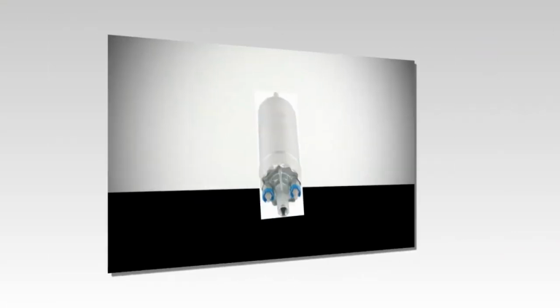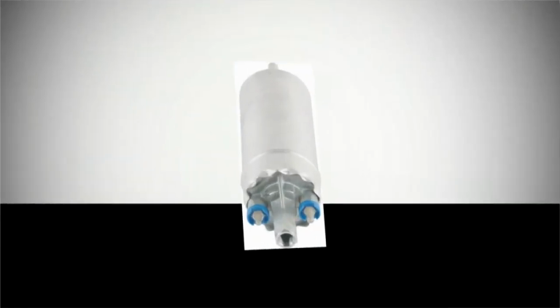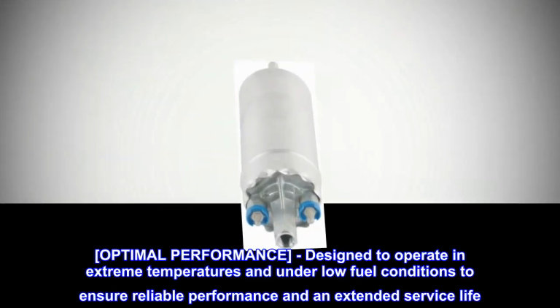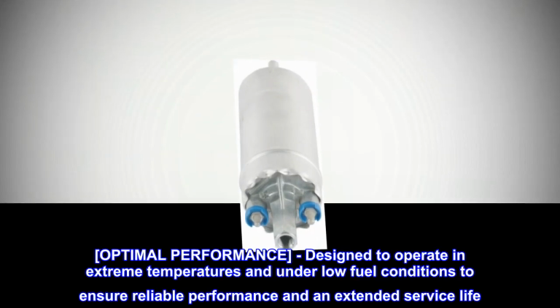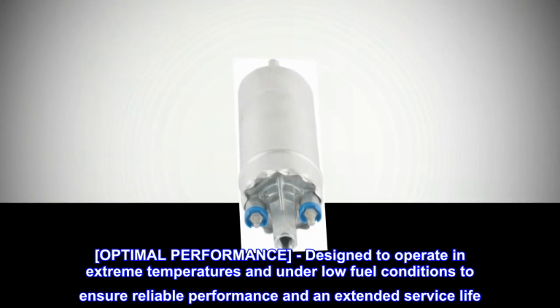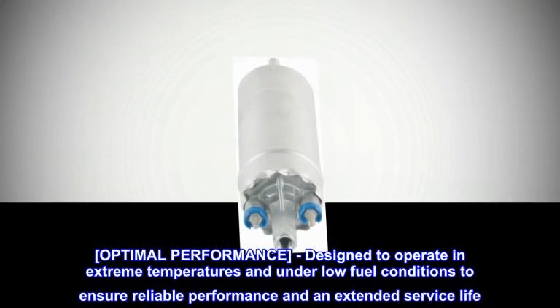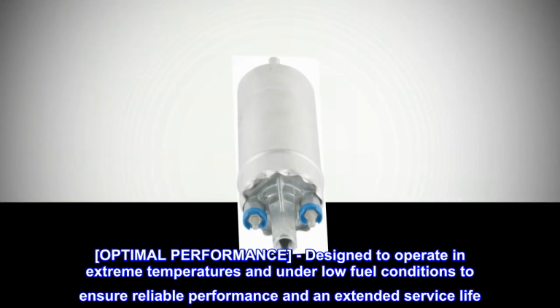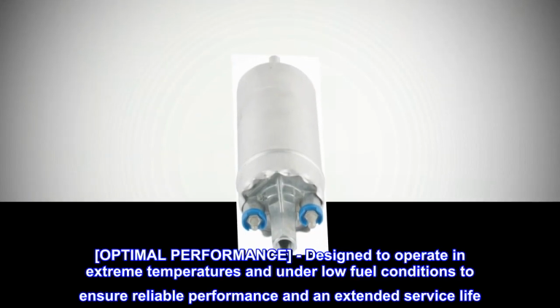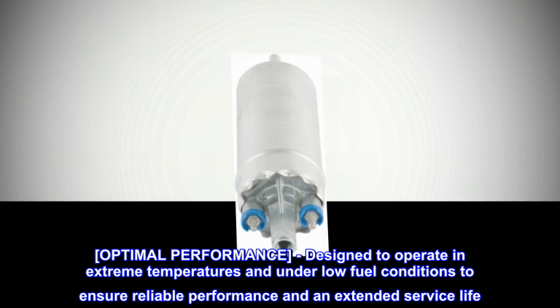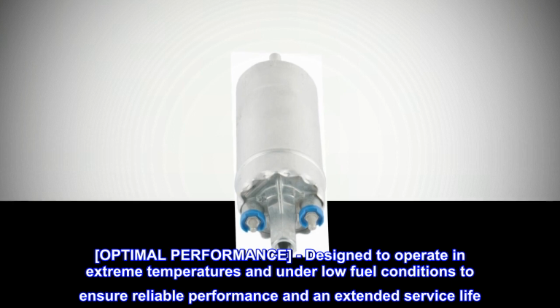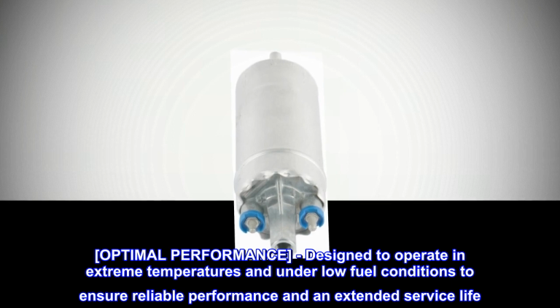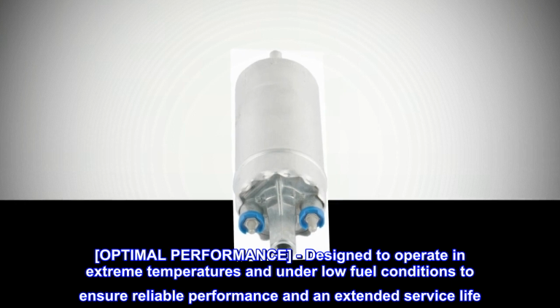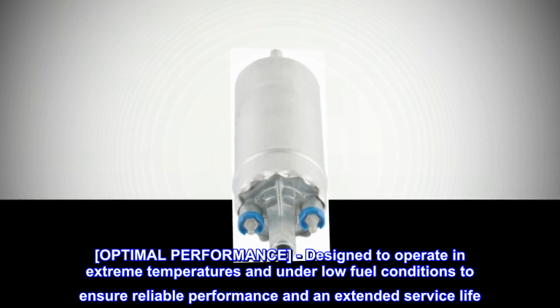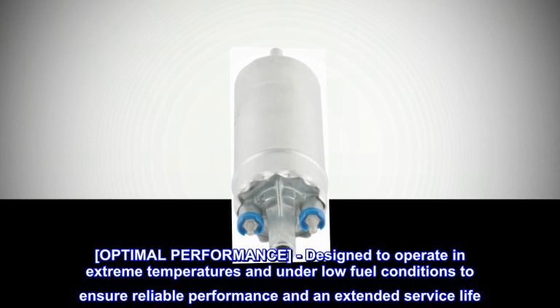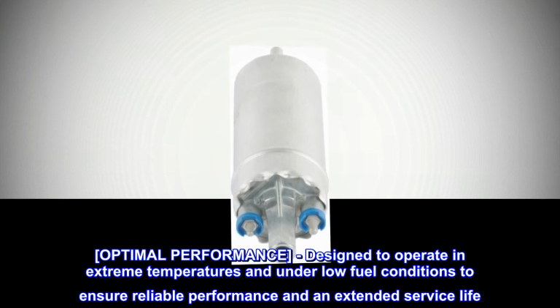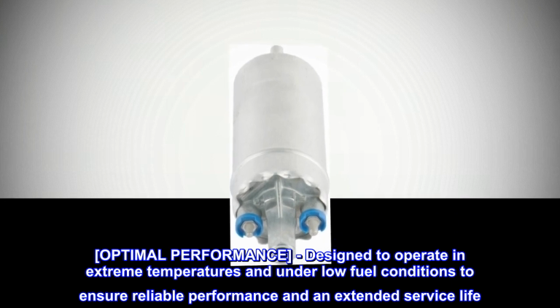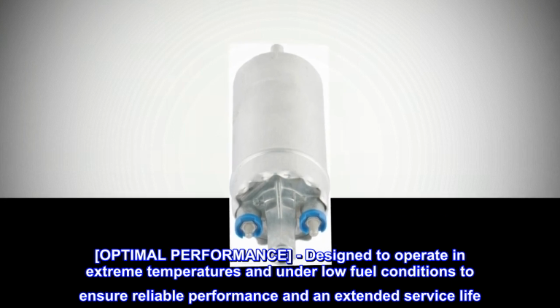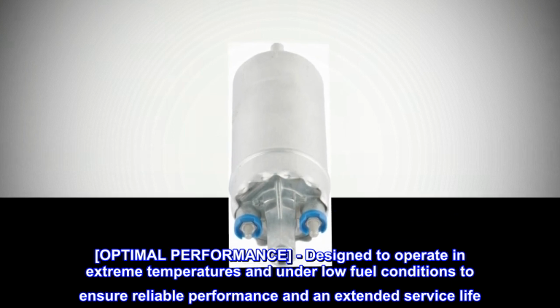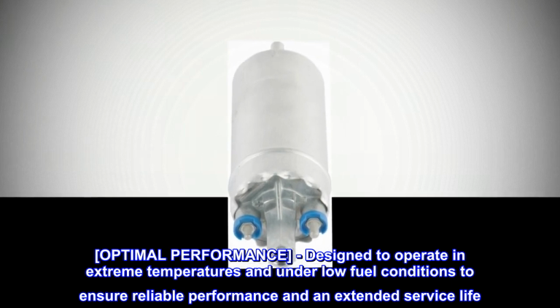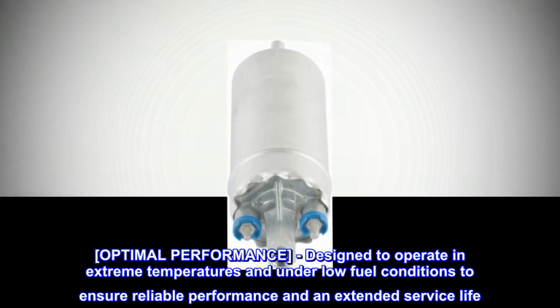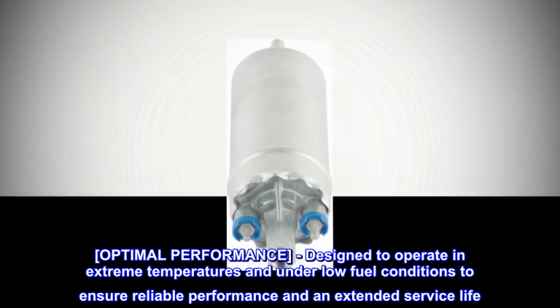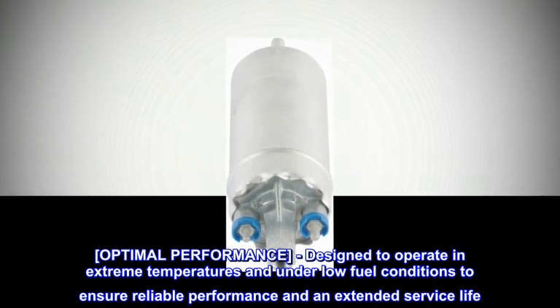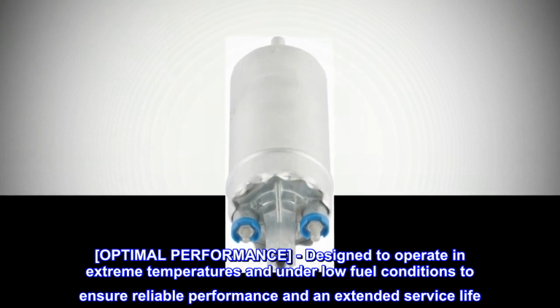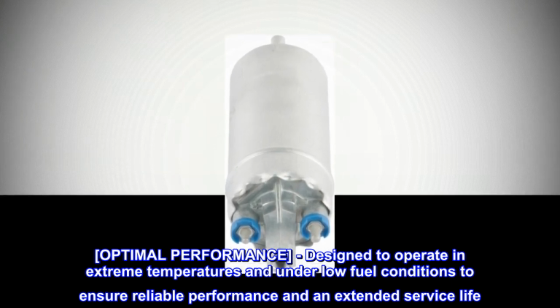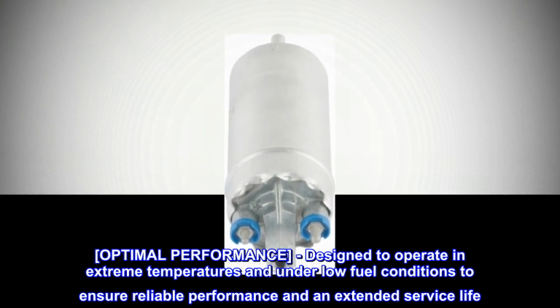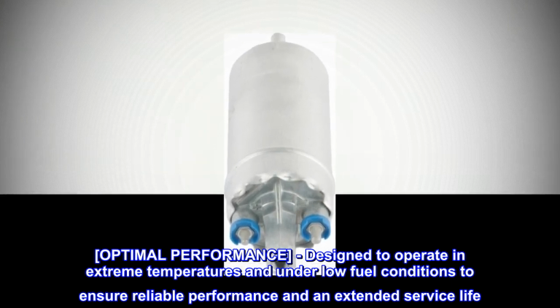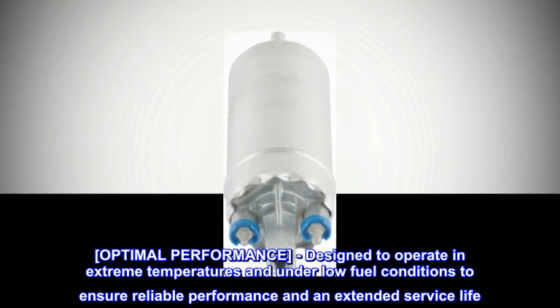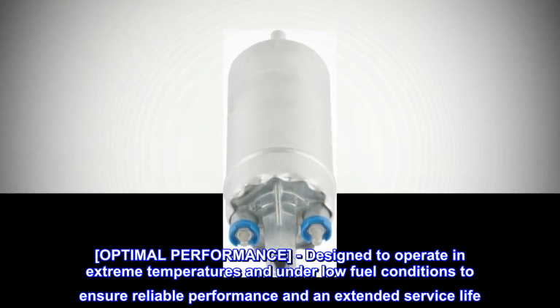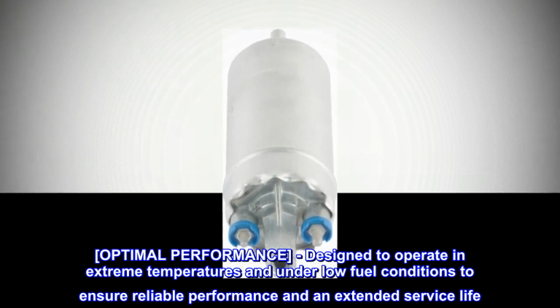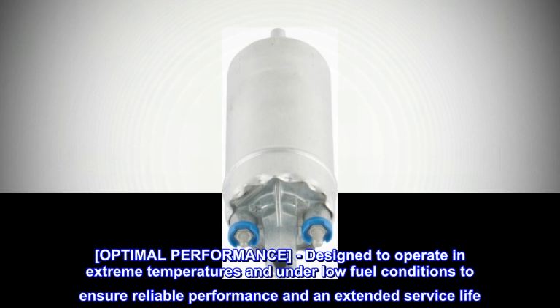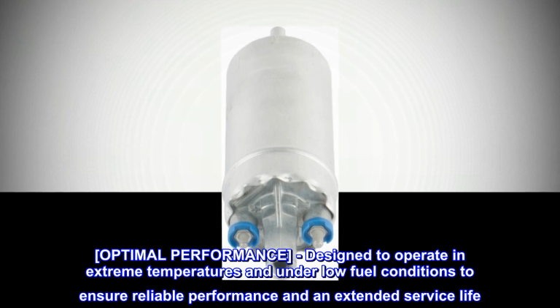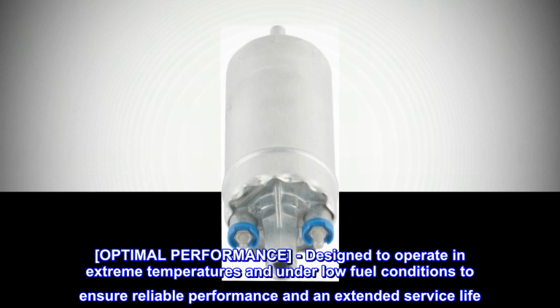Optimal performance. Designed to operate in extreme temperatures and under low fuel conditions to ensure reliable performance and an extended service life.